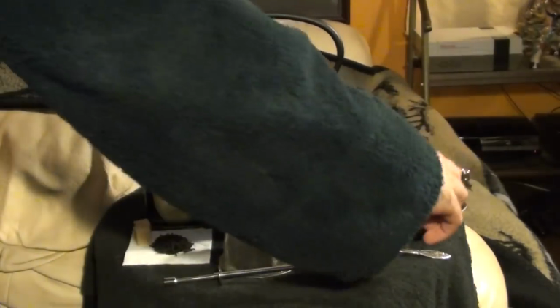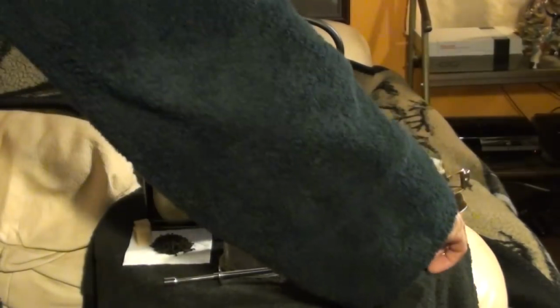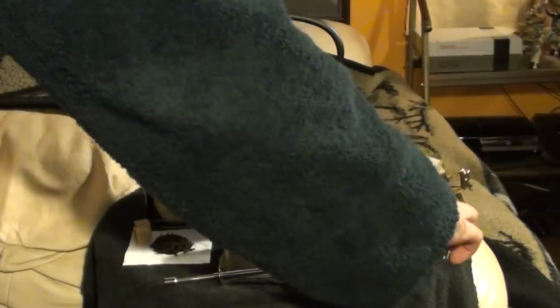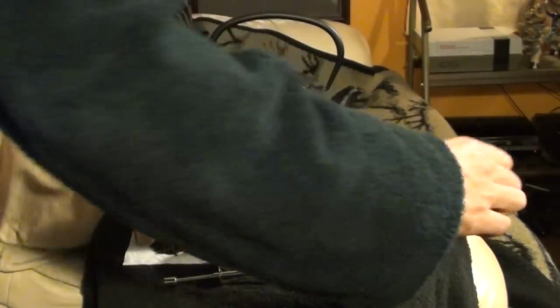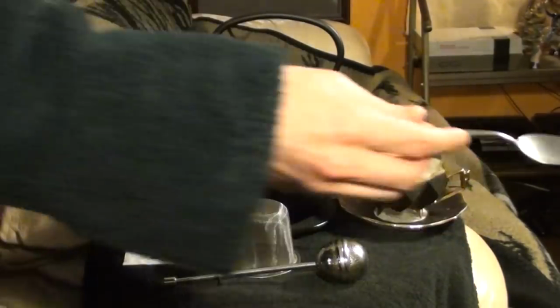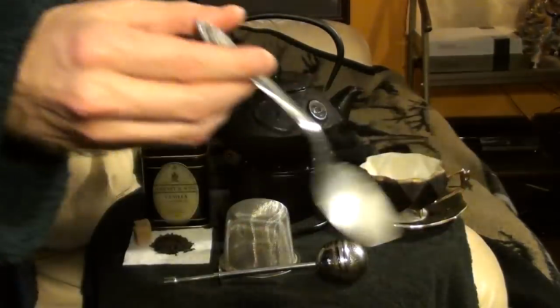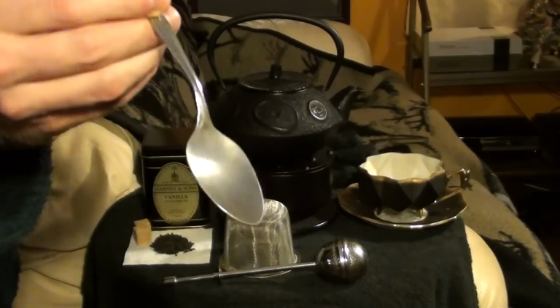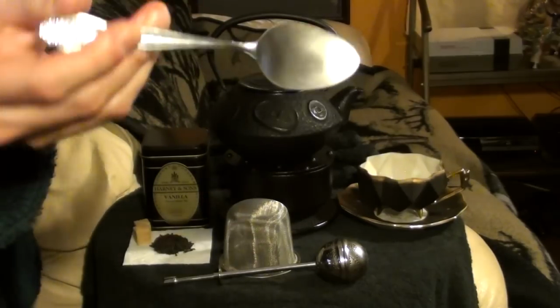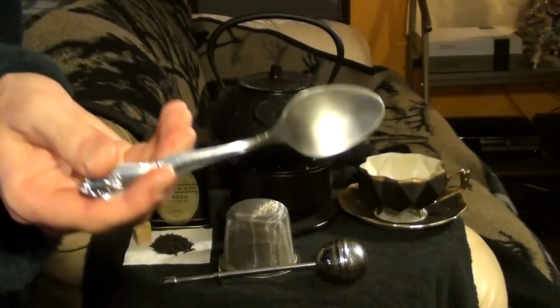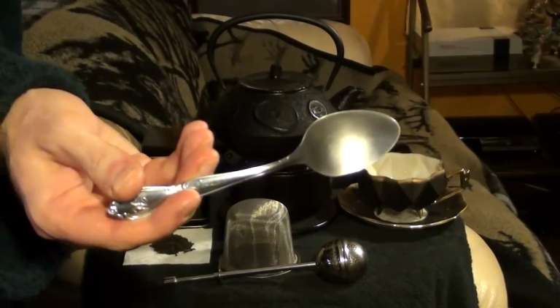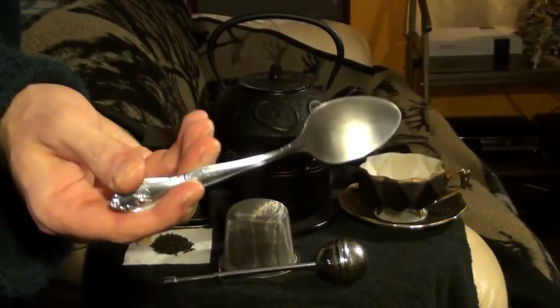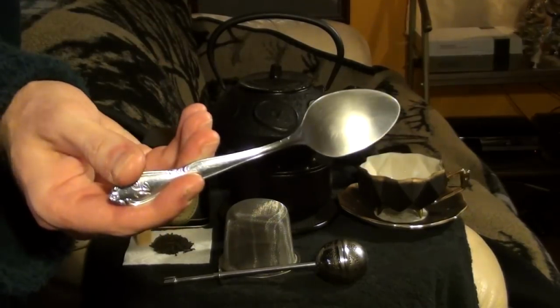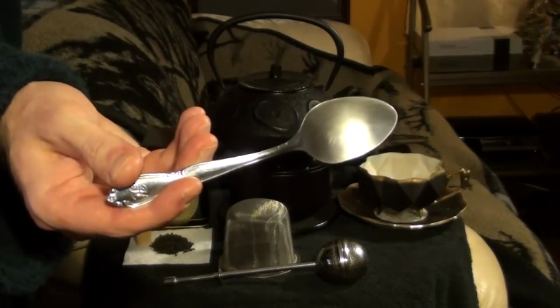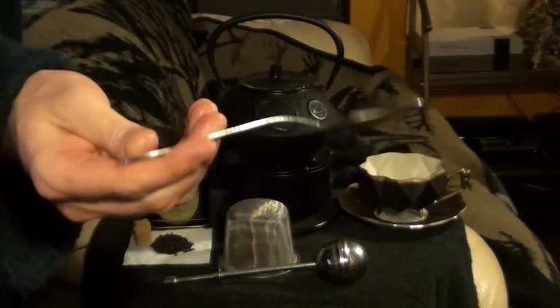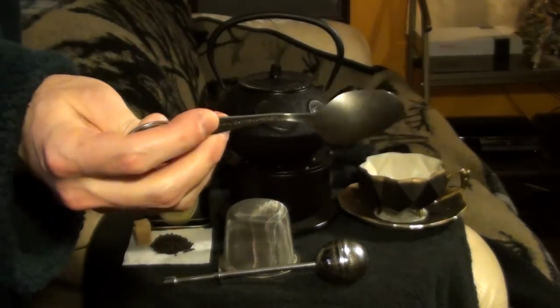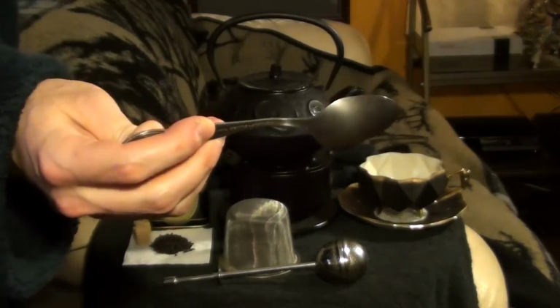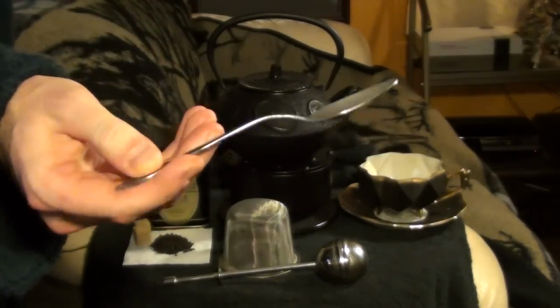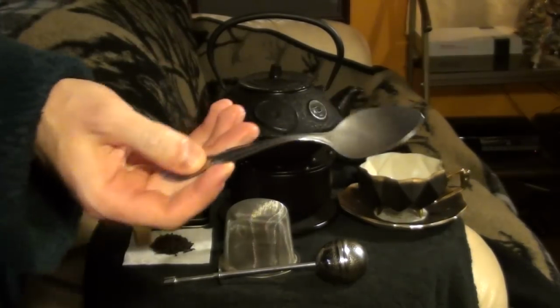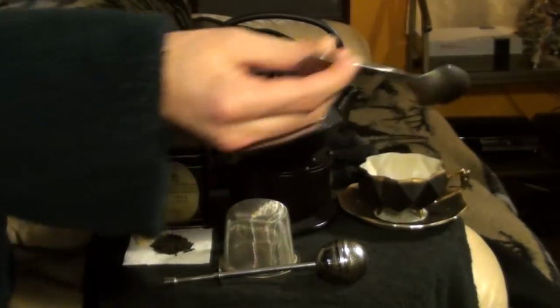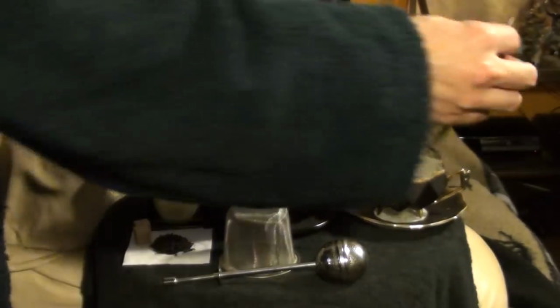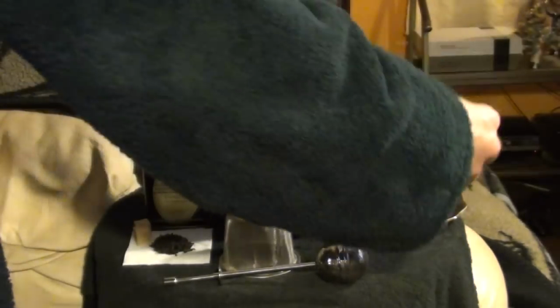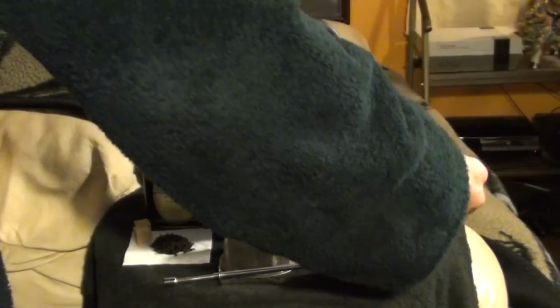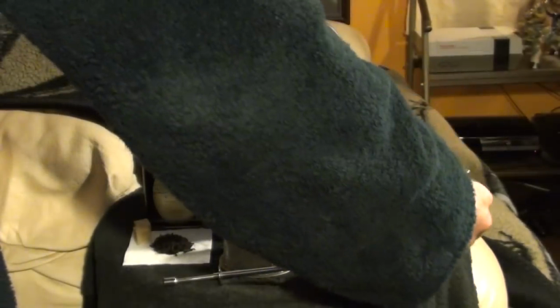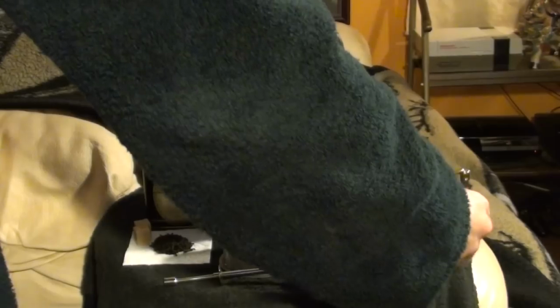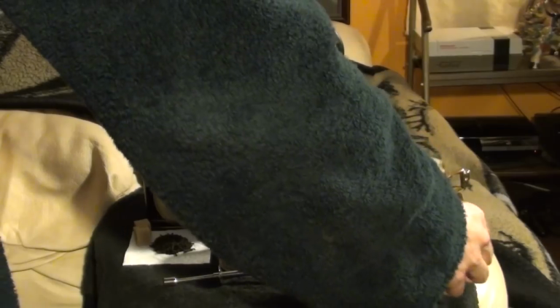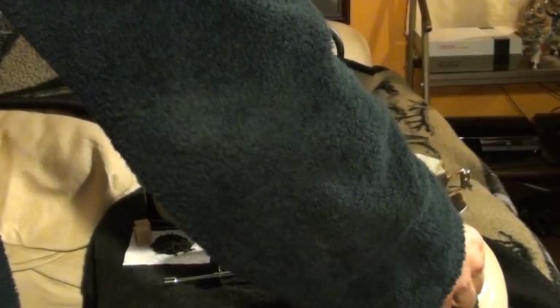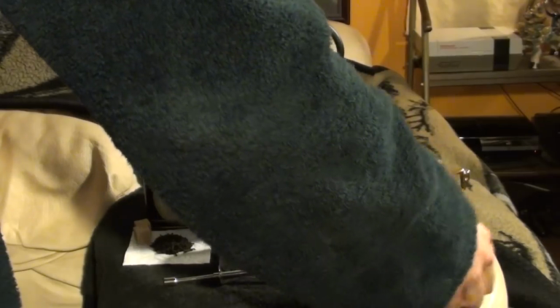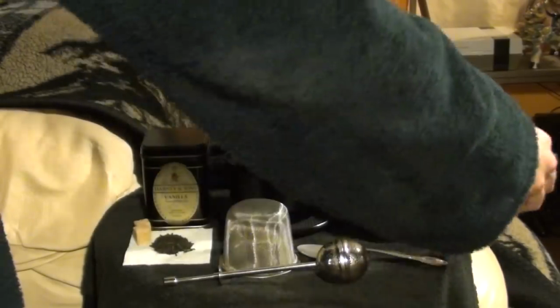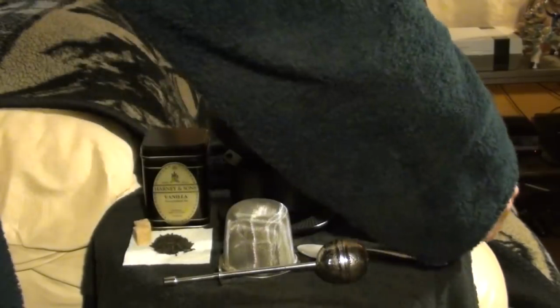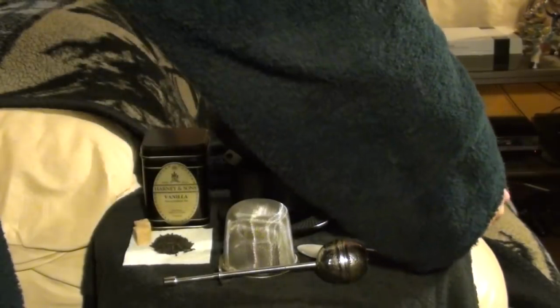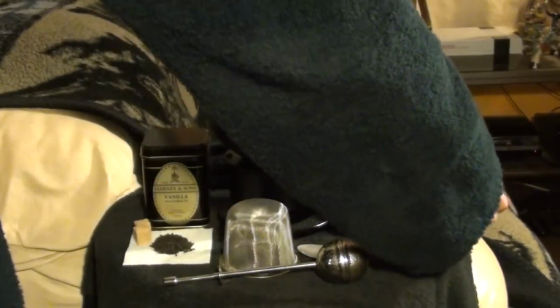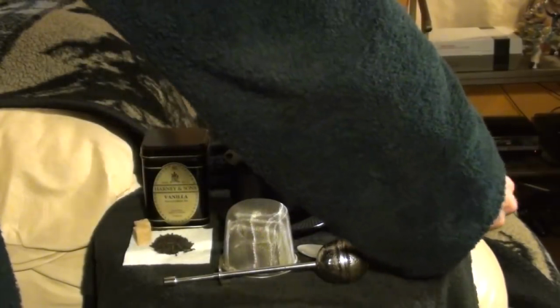Another thing you're going to need is a teaspoon. These are useful for spanning fuse gaps in emergencies, but for our purposes, we're just going to be using it for portioning and stirring tea.